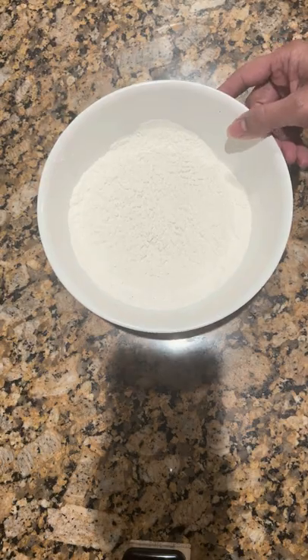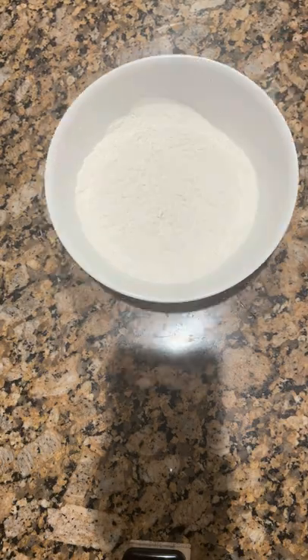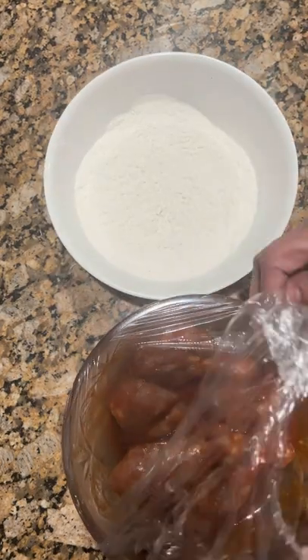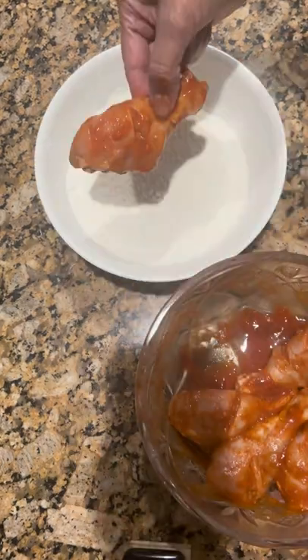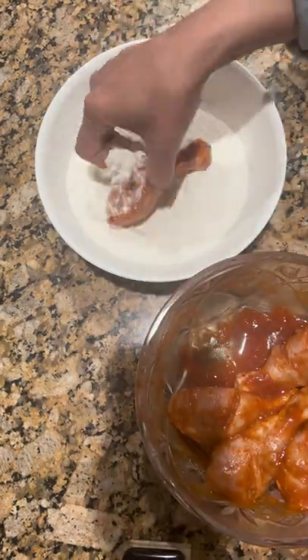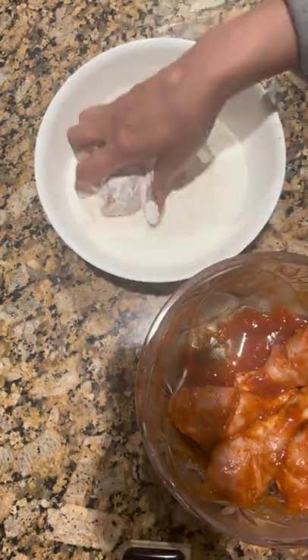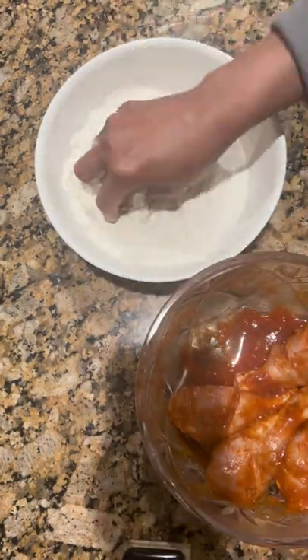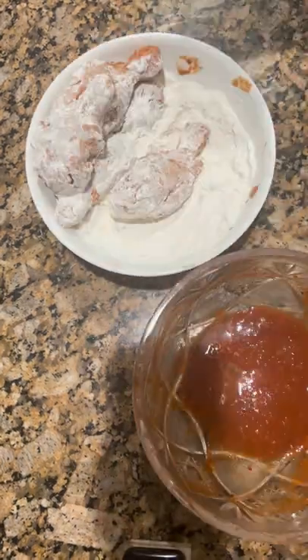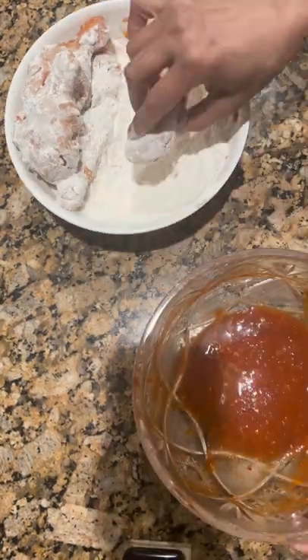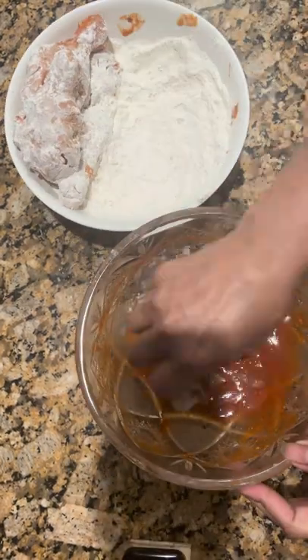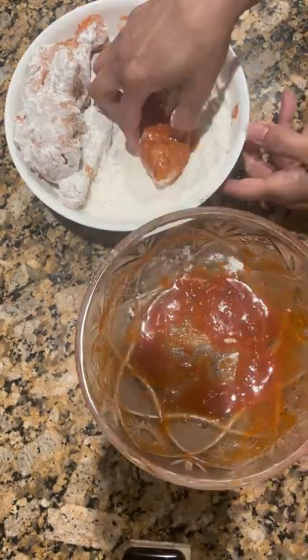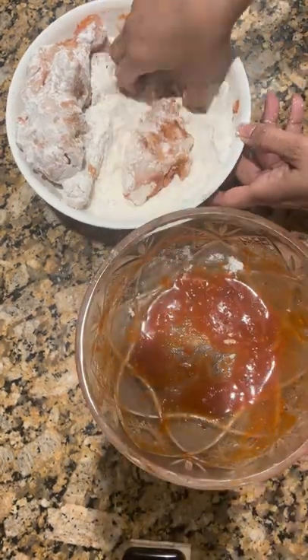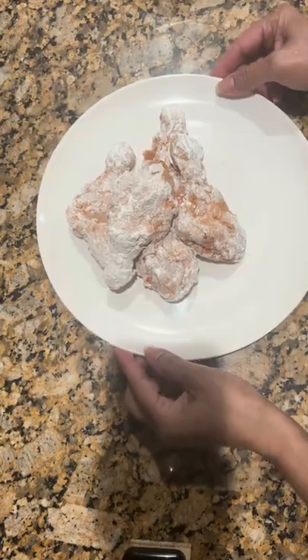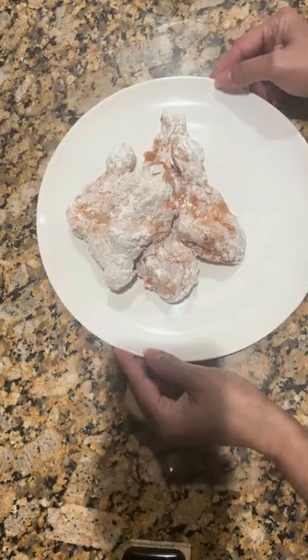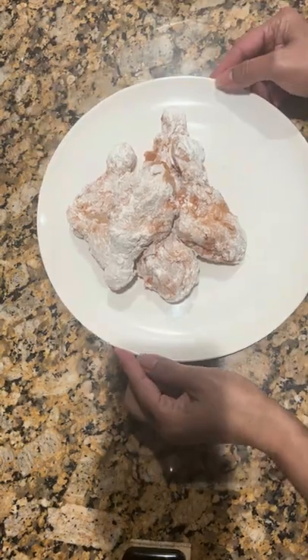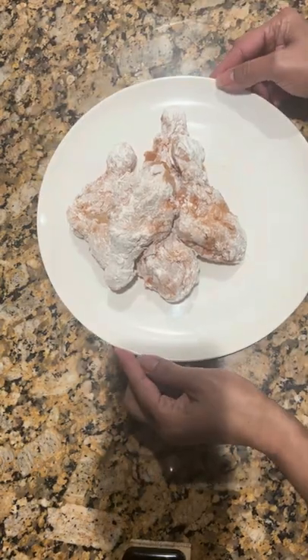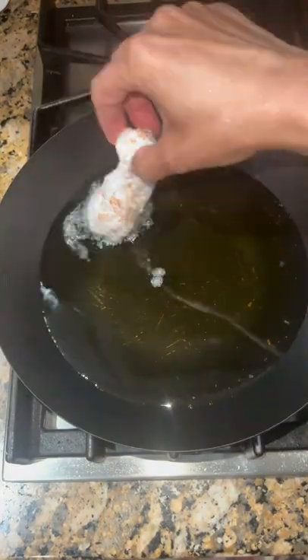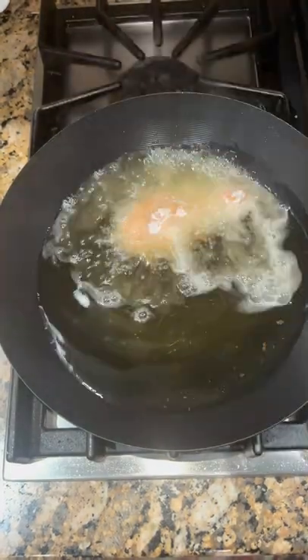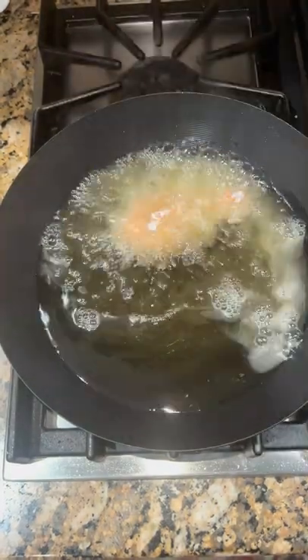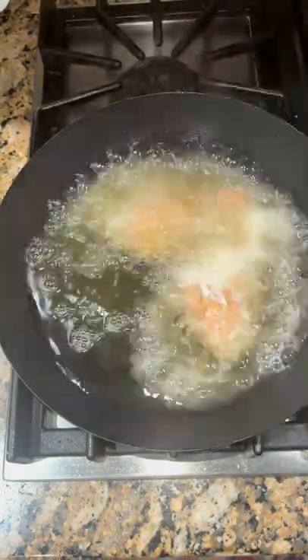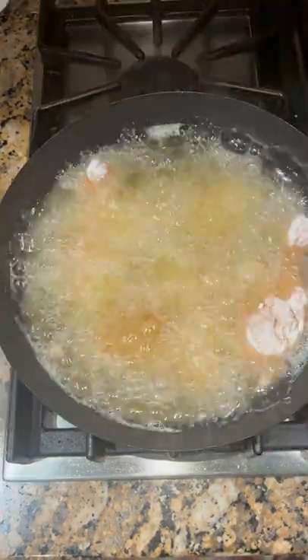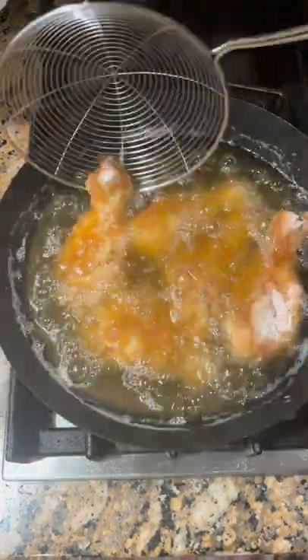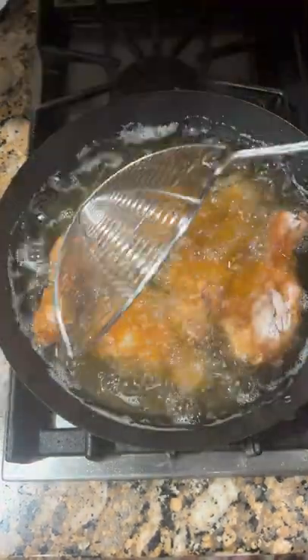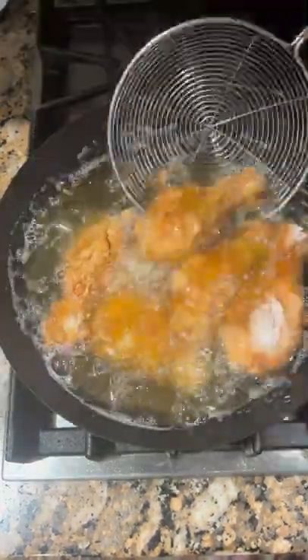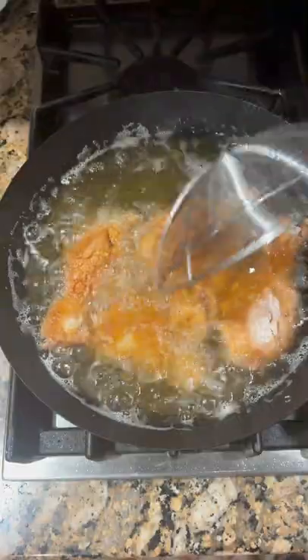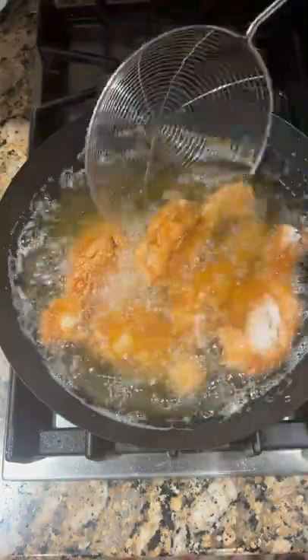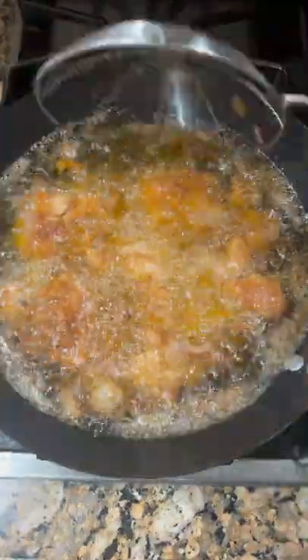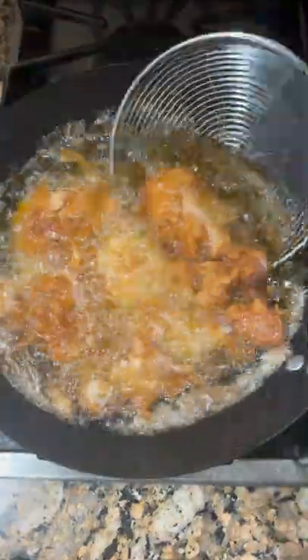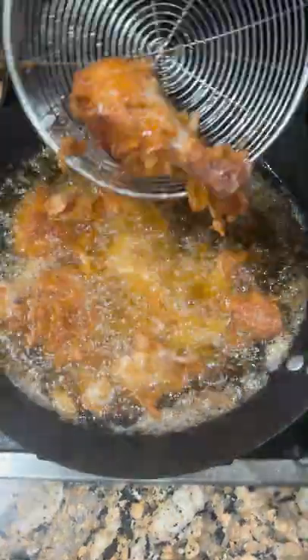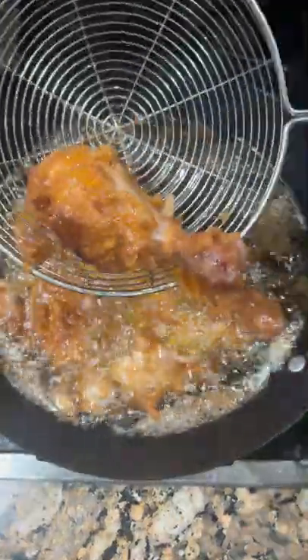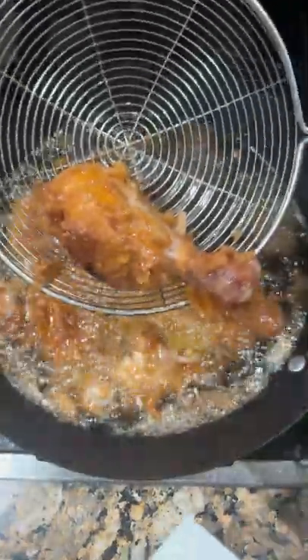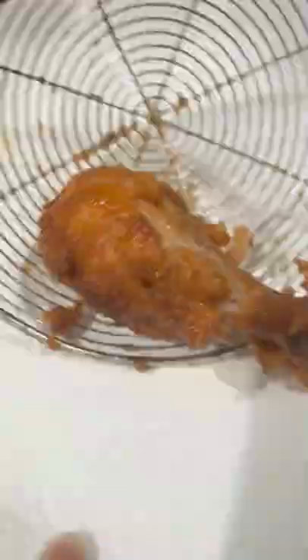Now coat the chicken legs with the flour mixture, then coat with the sauce. Once all drumsticks are coated with flour, start deep frying. Fry them 14 to 16 minutes each side. Our drumsticks are now ready. Please try this recipe!